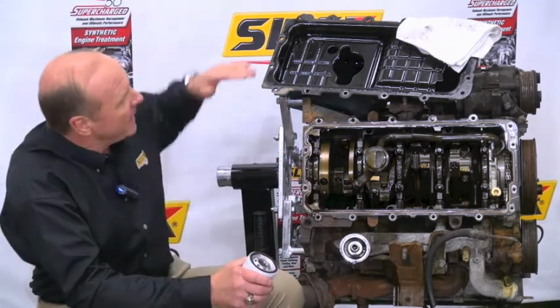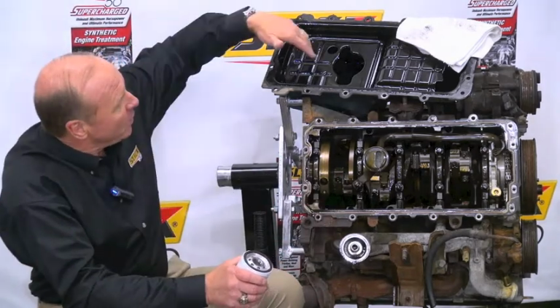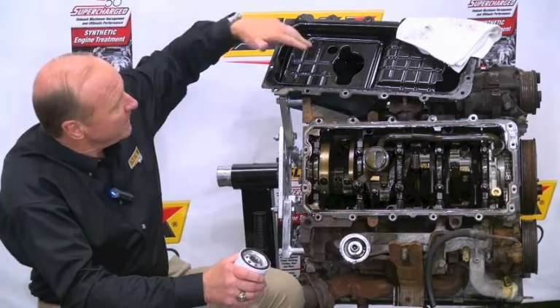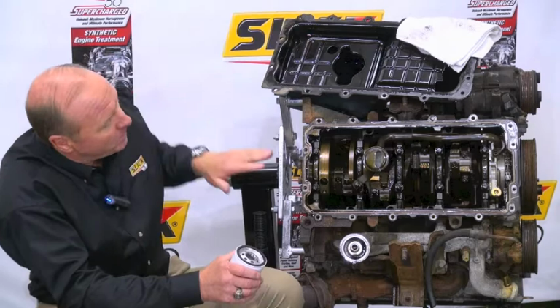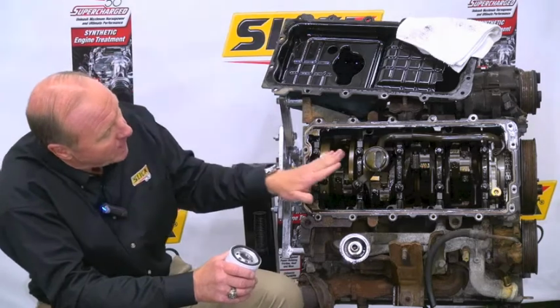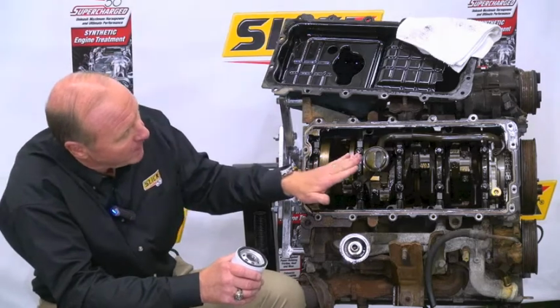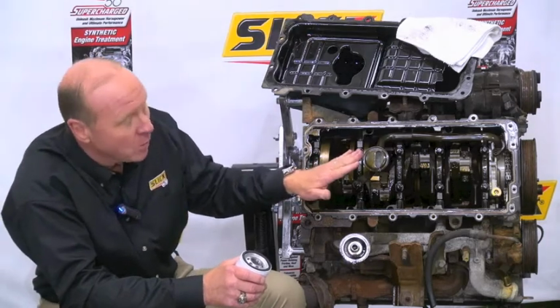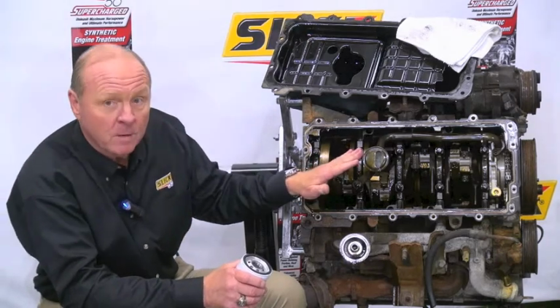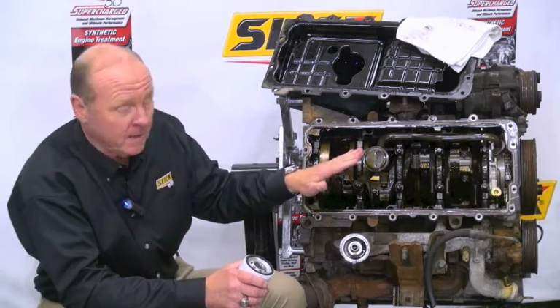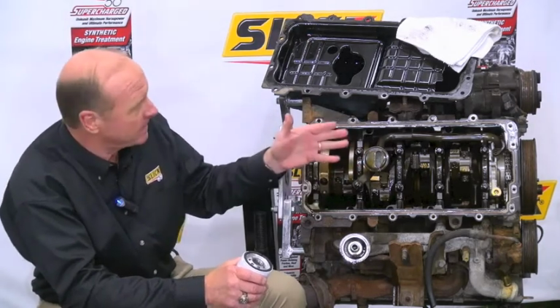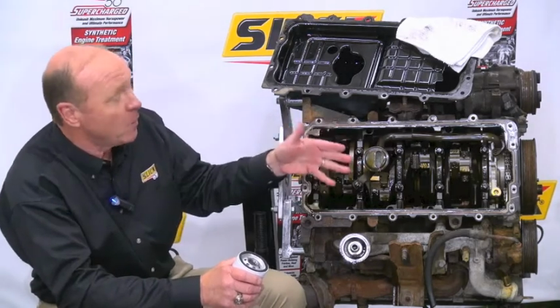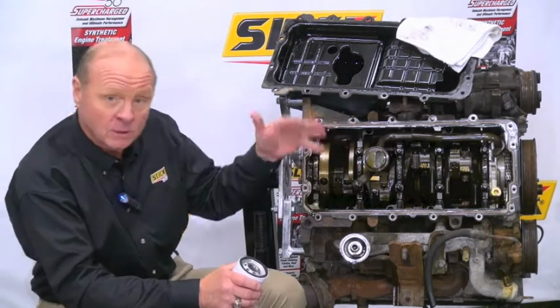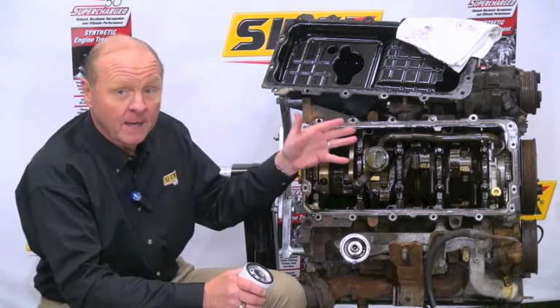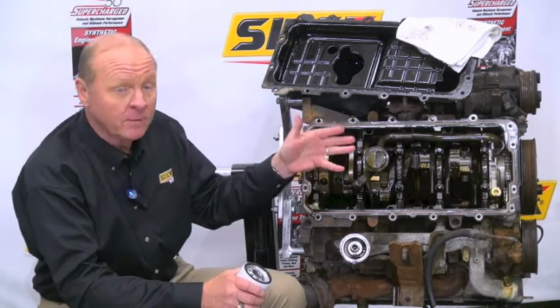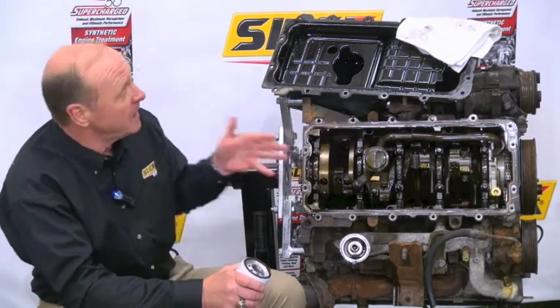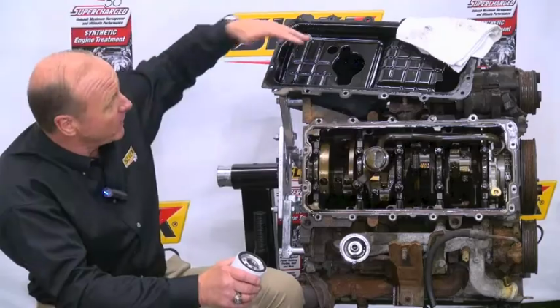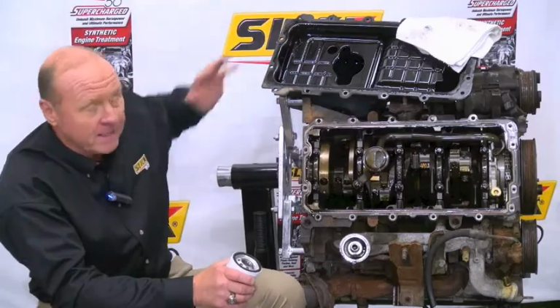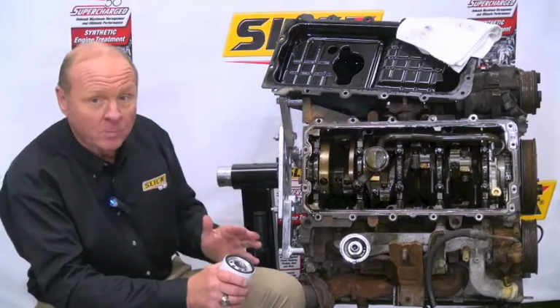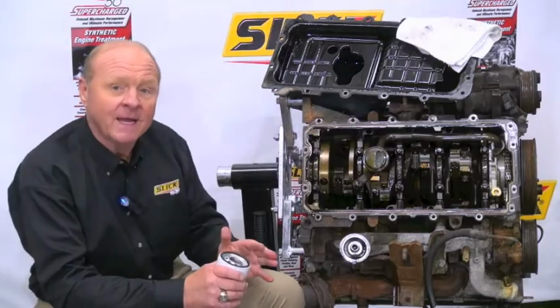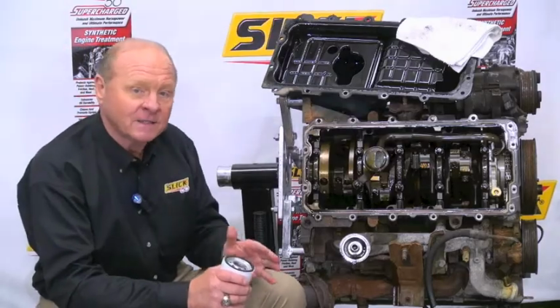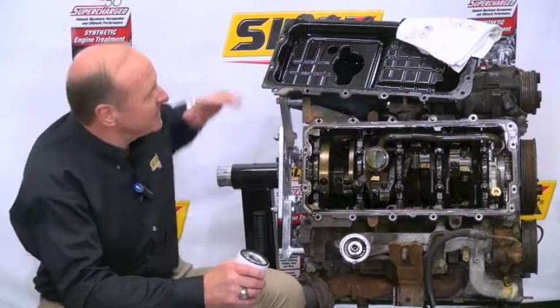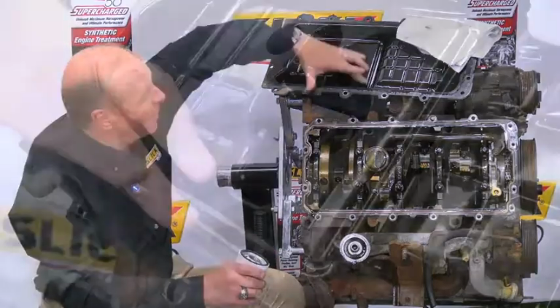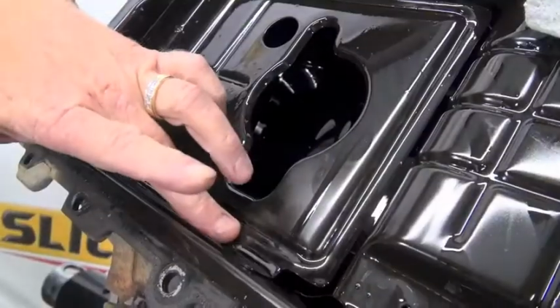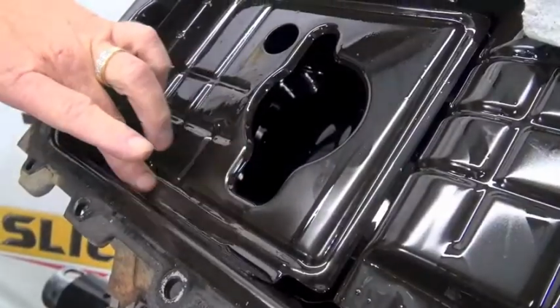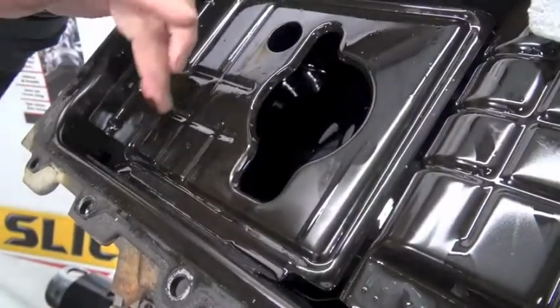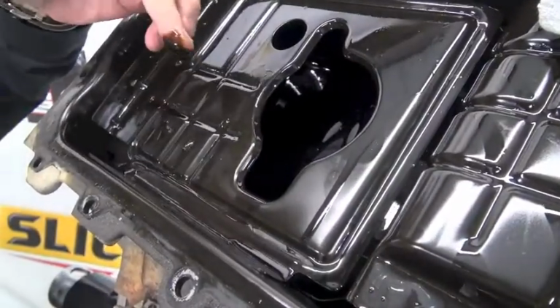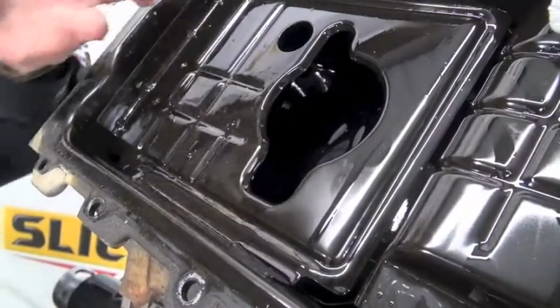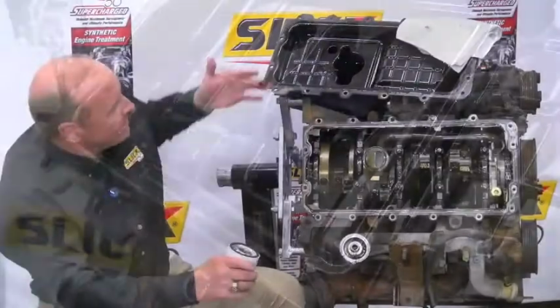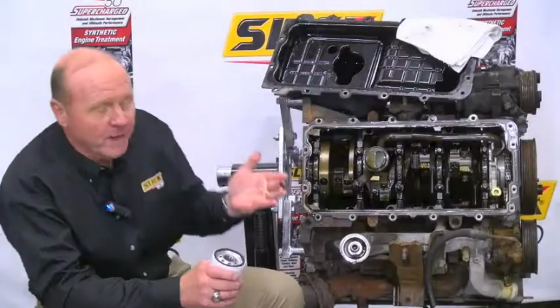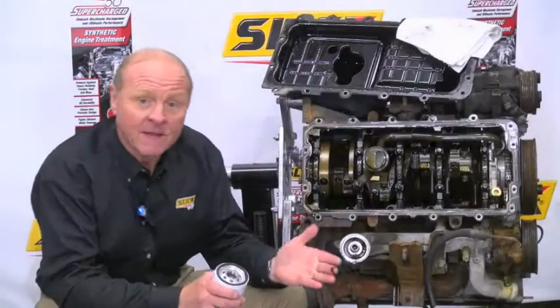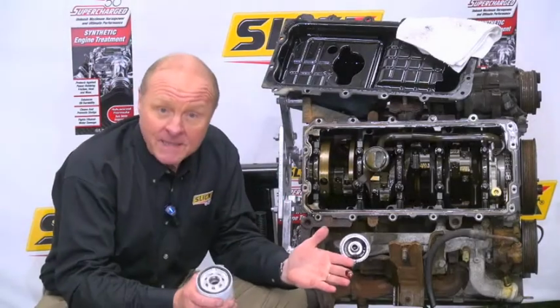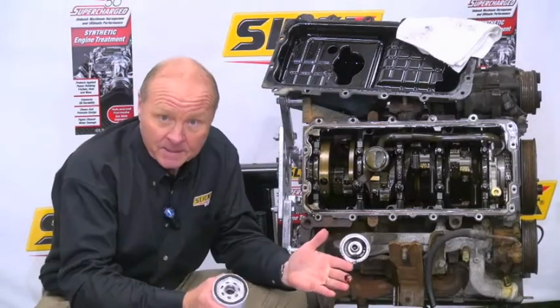With the oil being in the oil pan, right here we have the oil pump pickup that picks up the oil, circulates it through the engine, and brings it back to the oil pan. Something that's in the oil in the oil pan, or throughout the engine, is abrasives and contaminants.